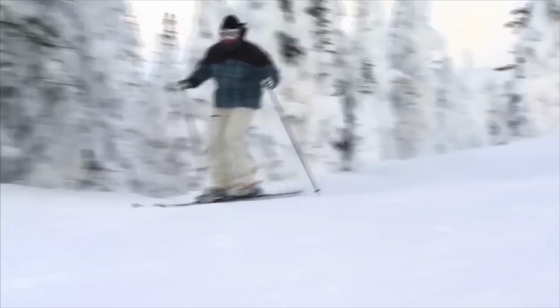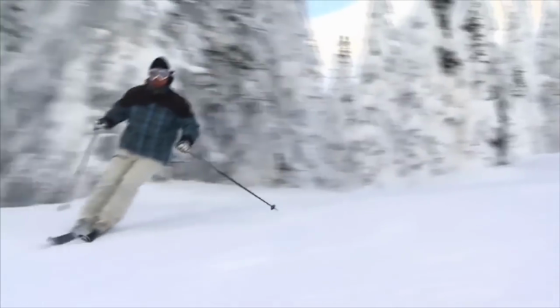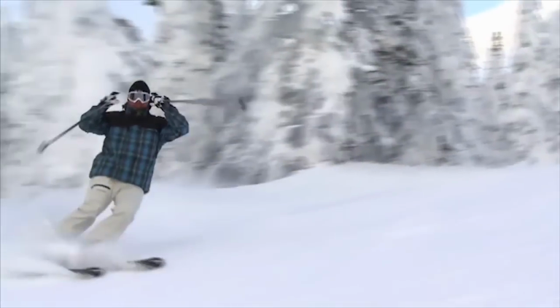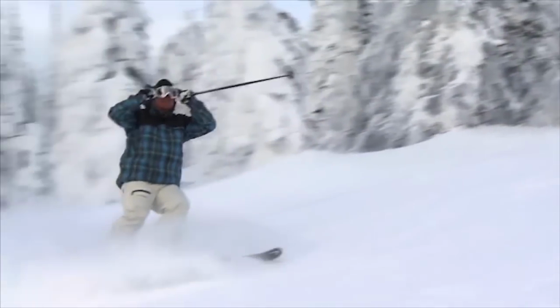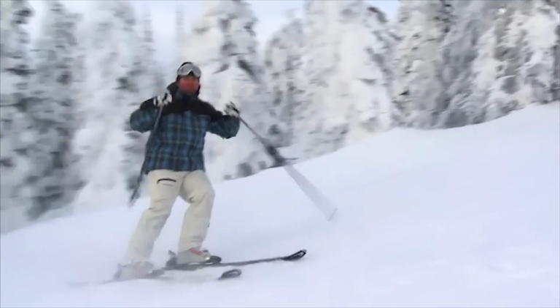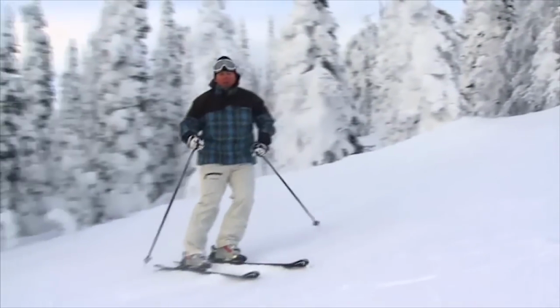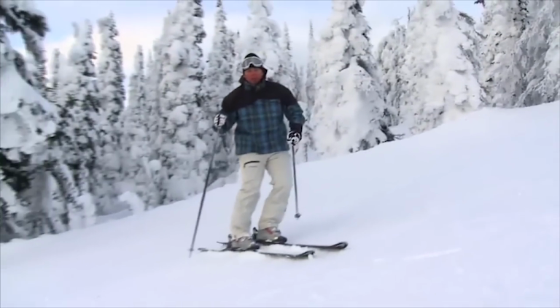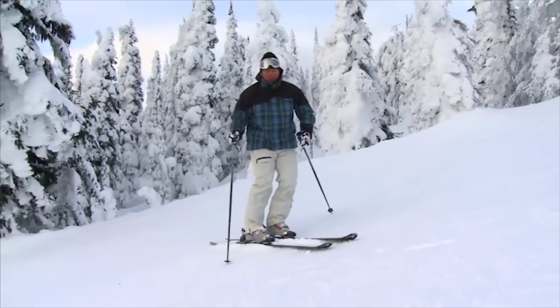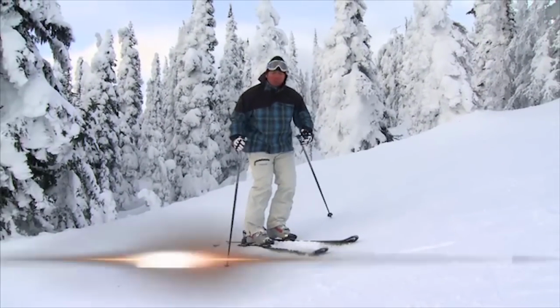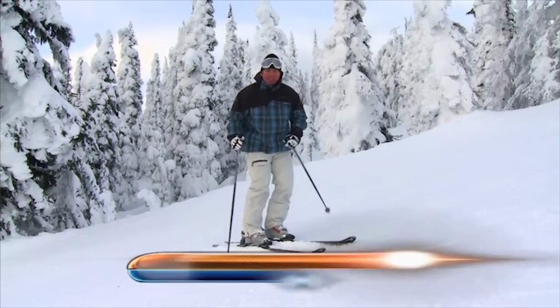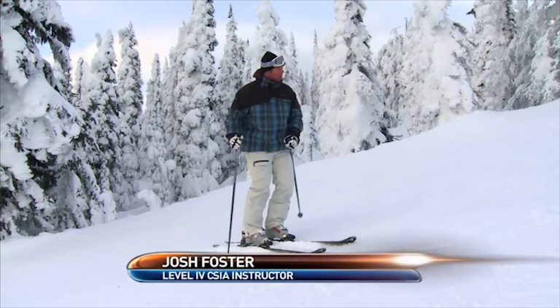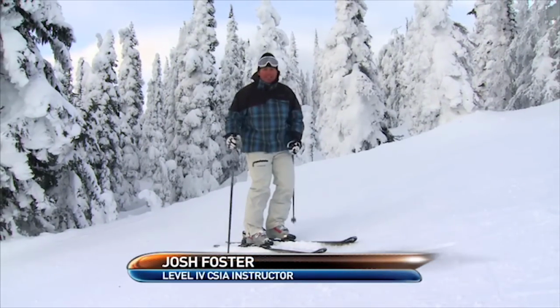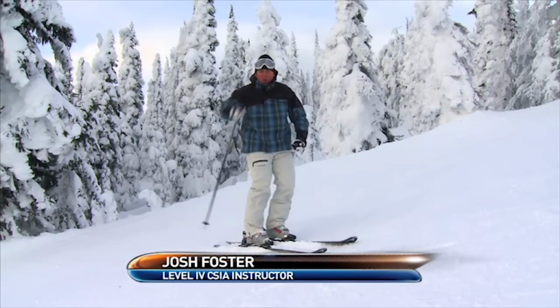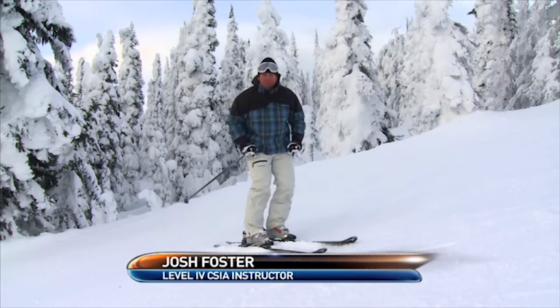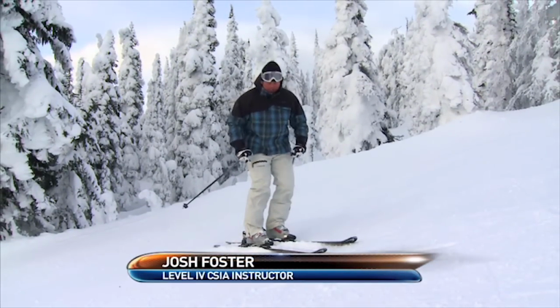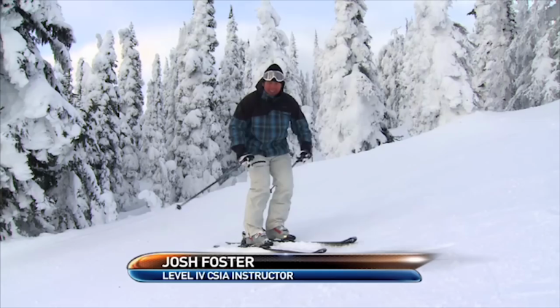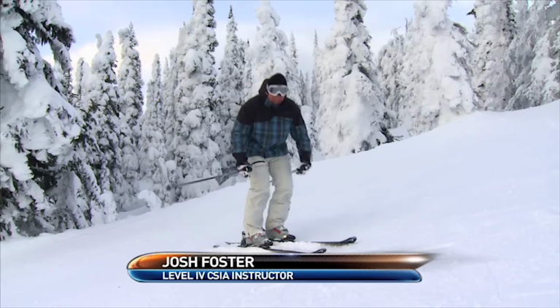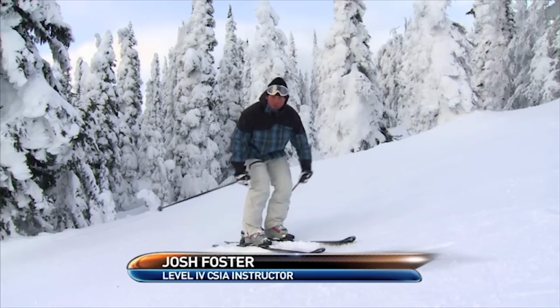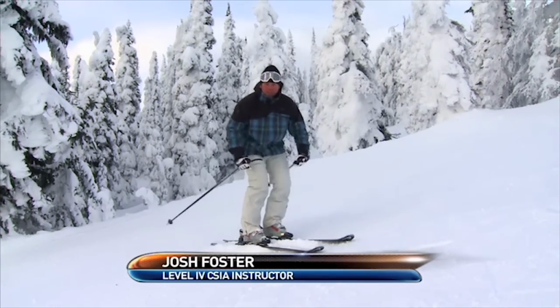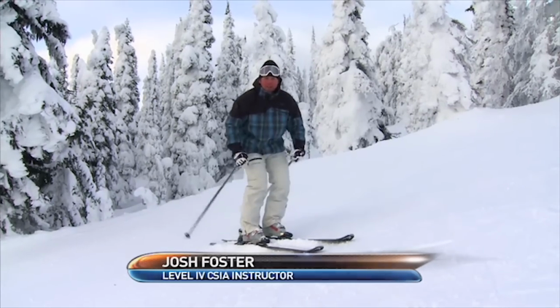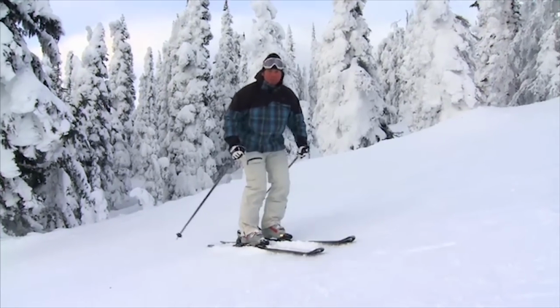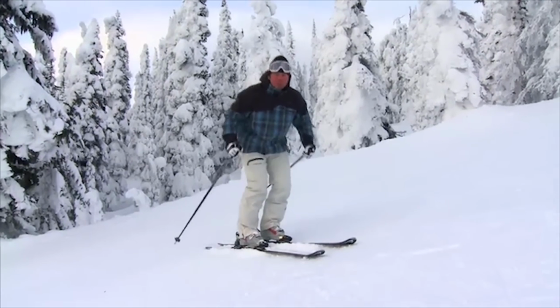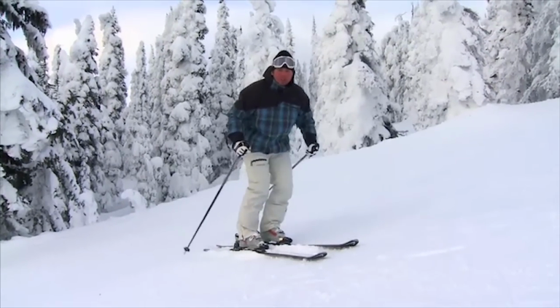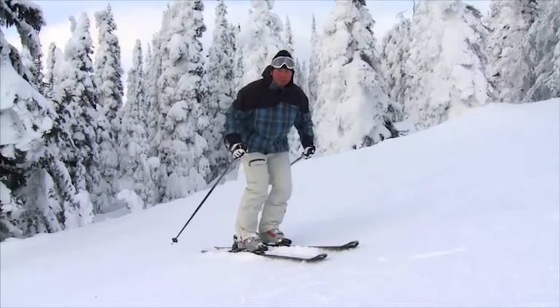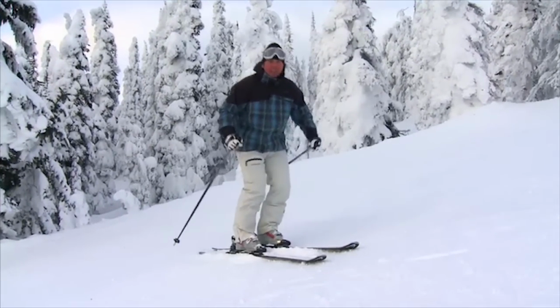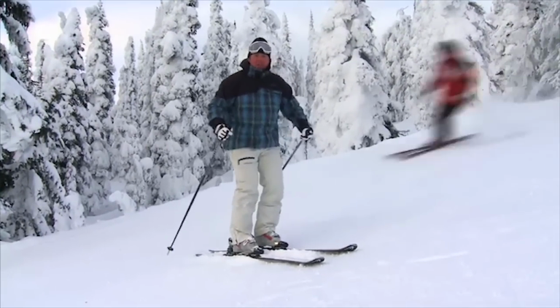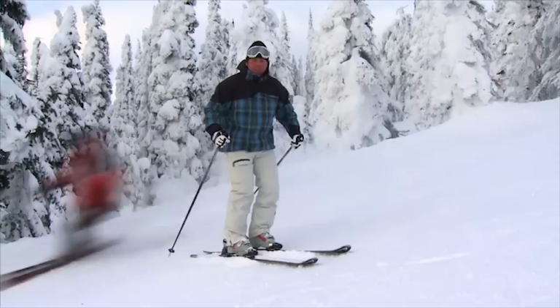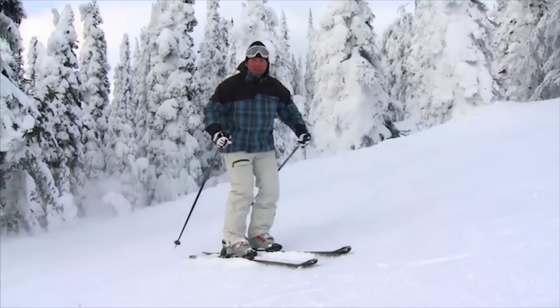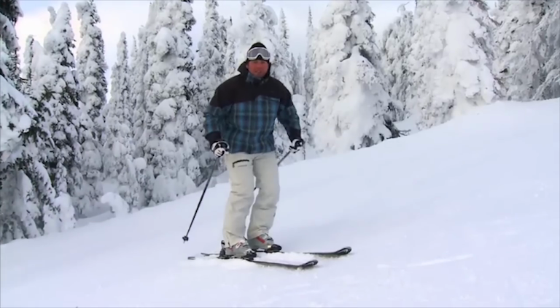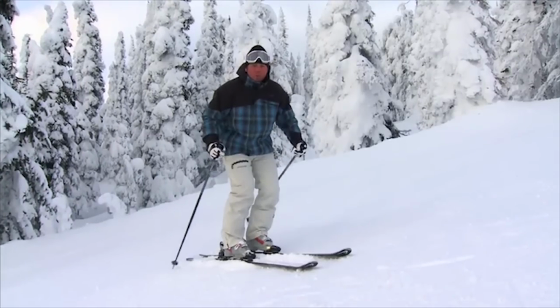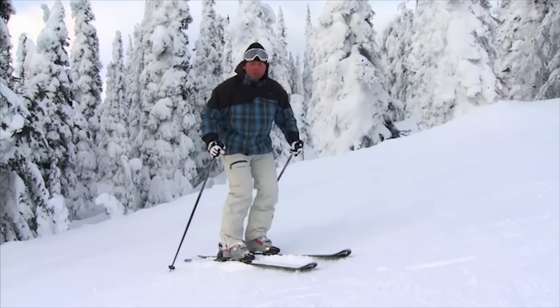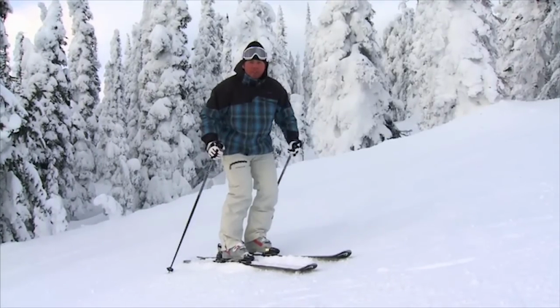Right at the start of the turn I want to think of being really well aligned, or really well balanced on my skis. What that feels like to me is kind of neutral in the cuff of my boot — not too much pressure on the shin, not too much on the calf. I feel the whole bottom of my foot.